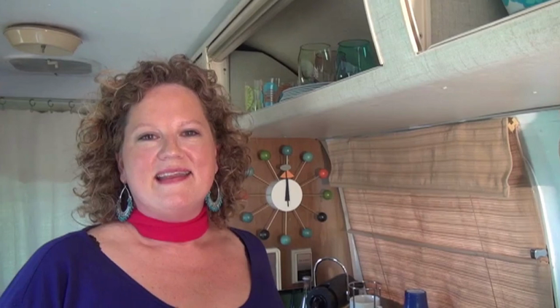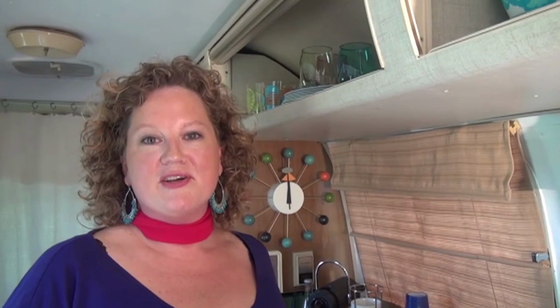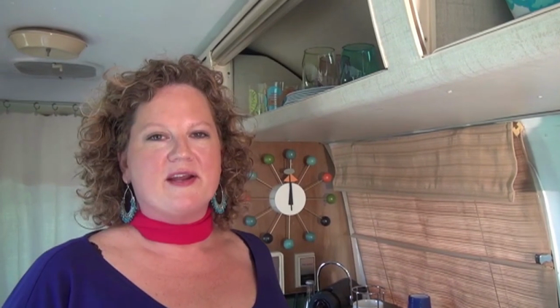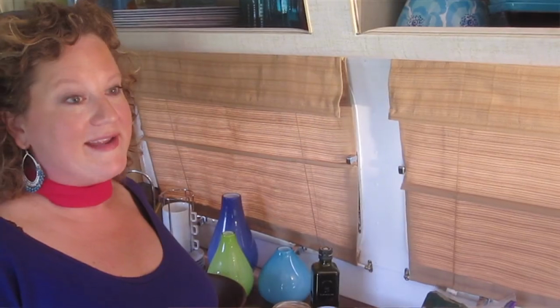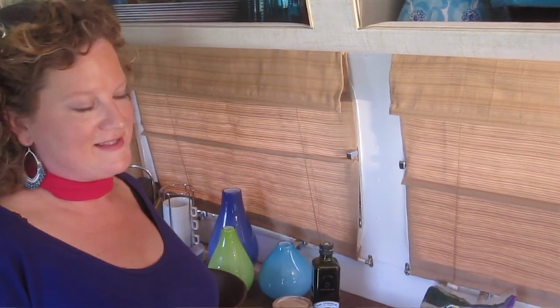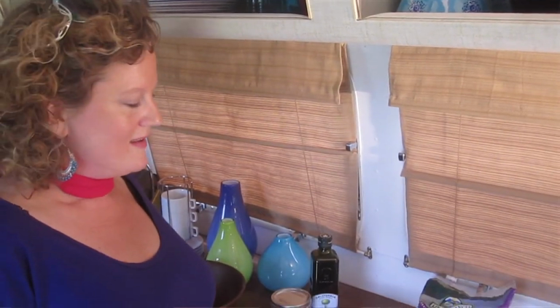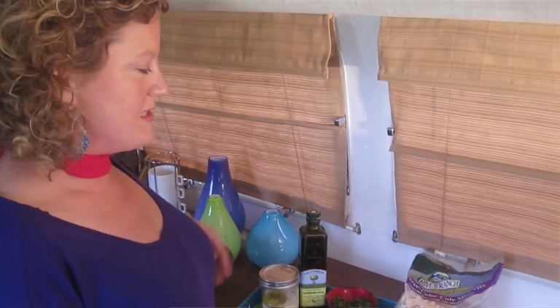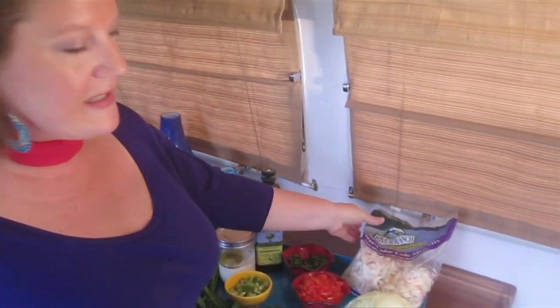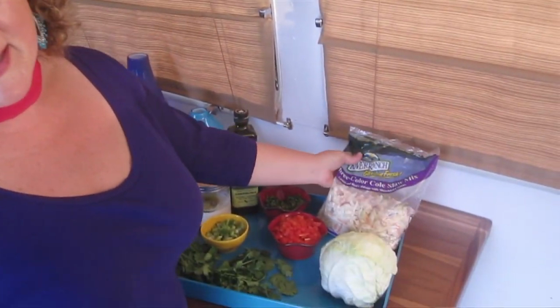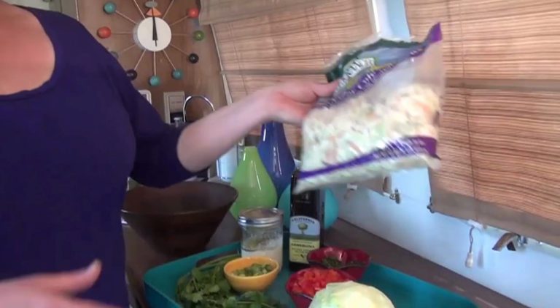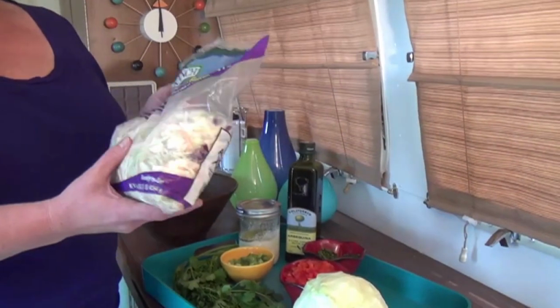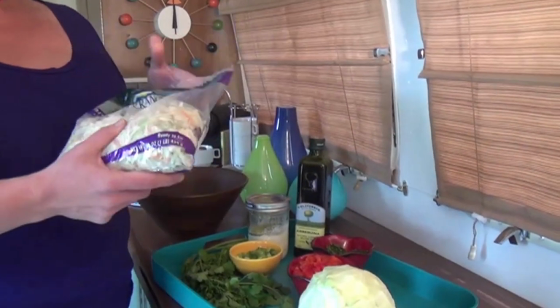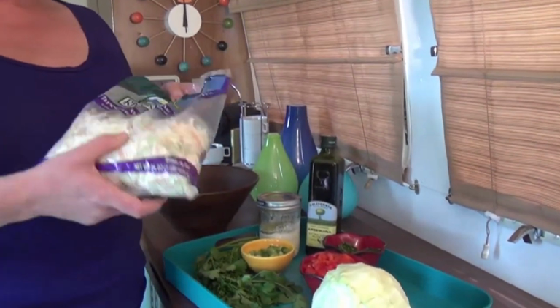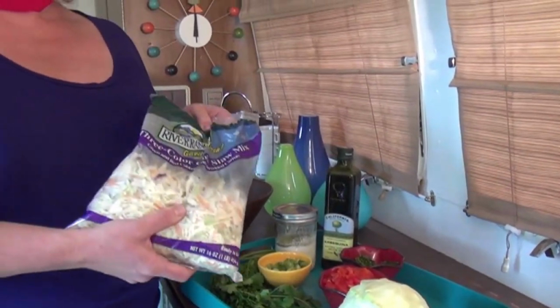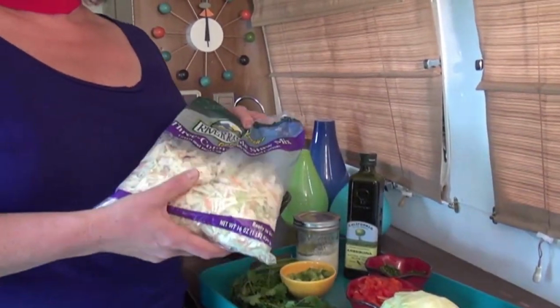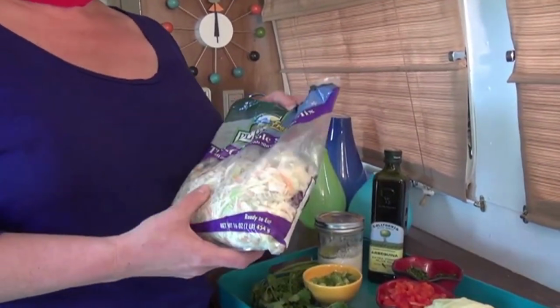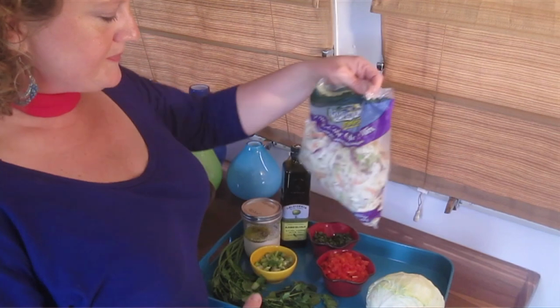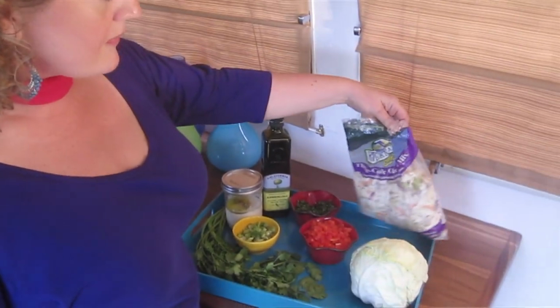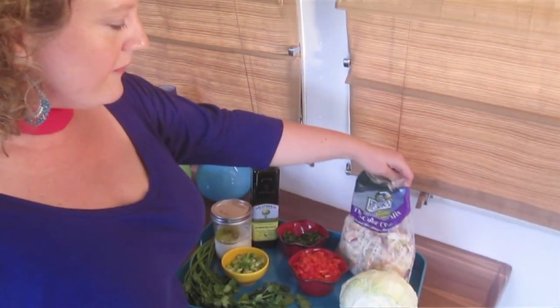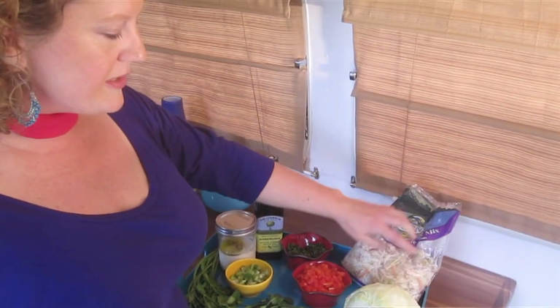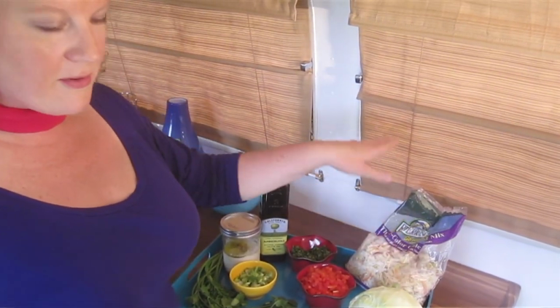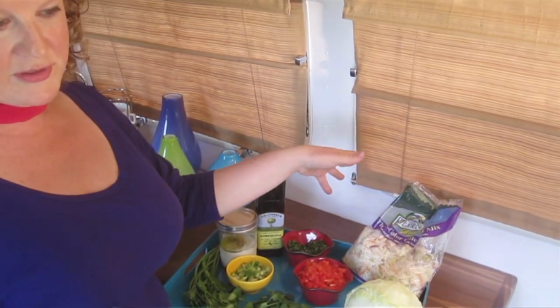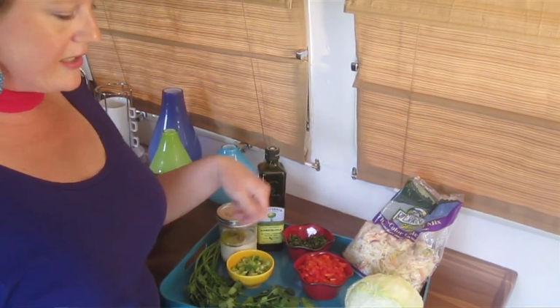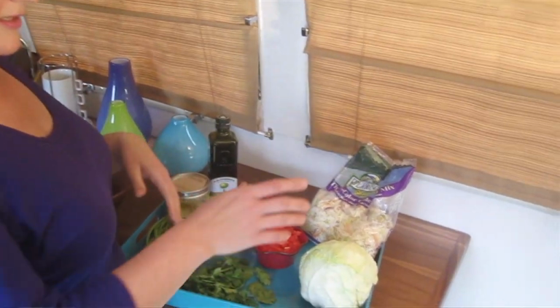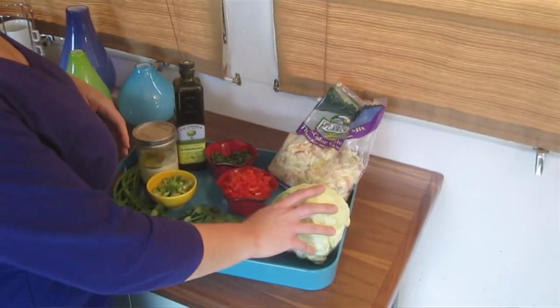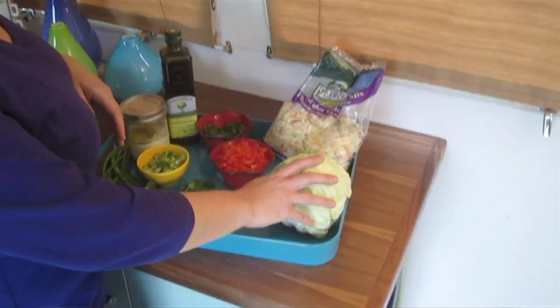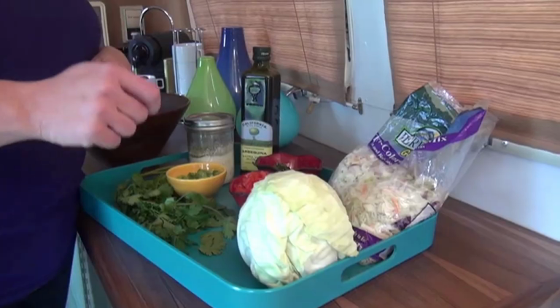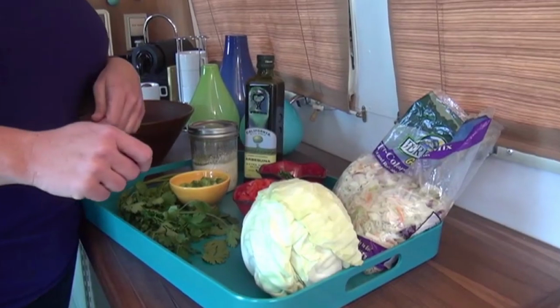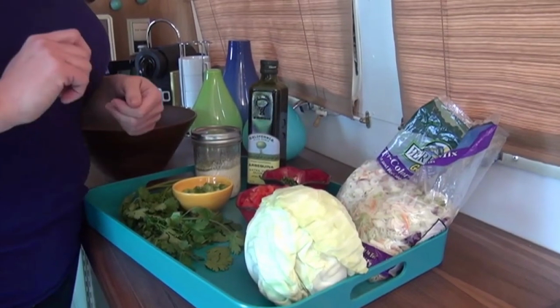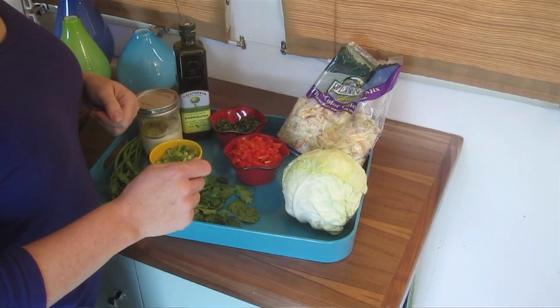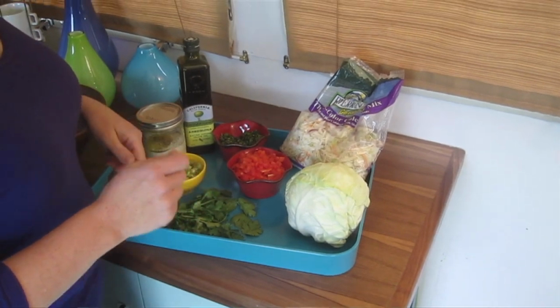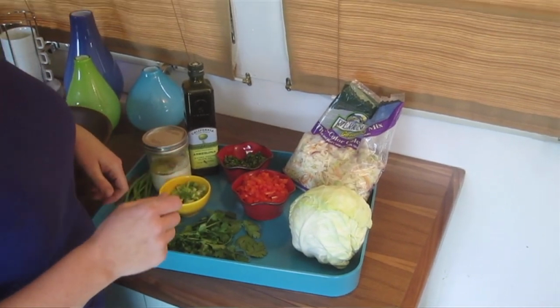Now I'm going to show you how to make a great coleslaw. It's really easy and it makes it even easier if you buy this already prepared coleslaw mix. If you don't want to do that or your store doesn't carry it, just get a head of cabbage, chop that up, a few carrots, and you're good to go.